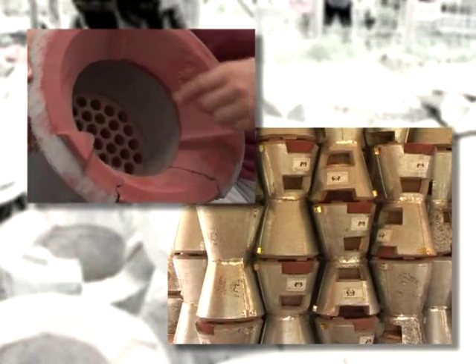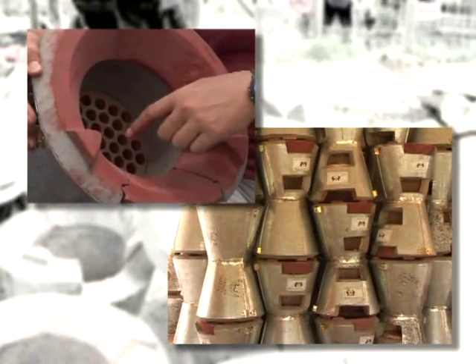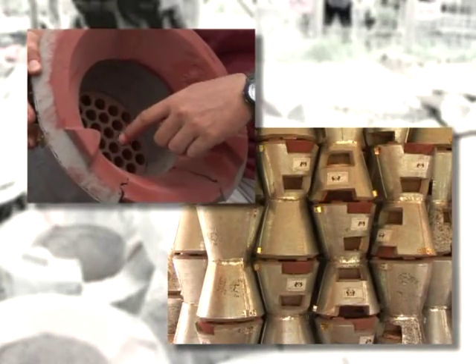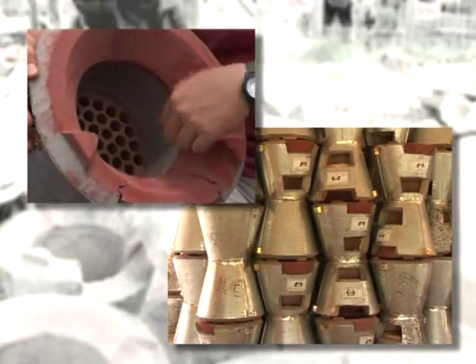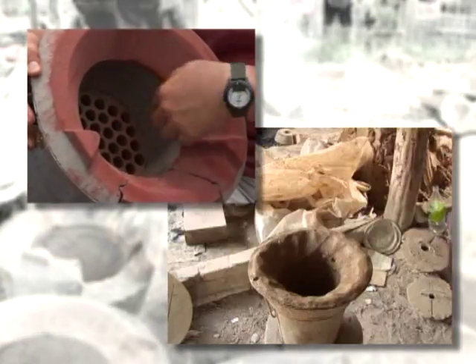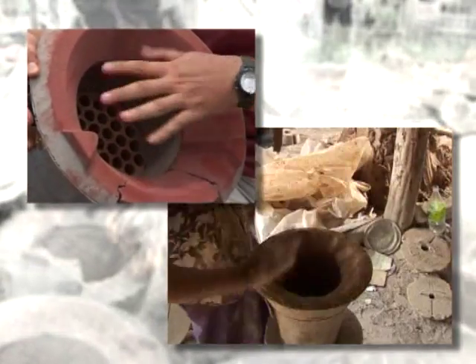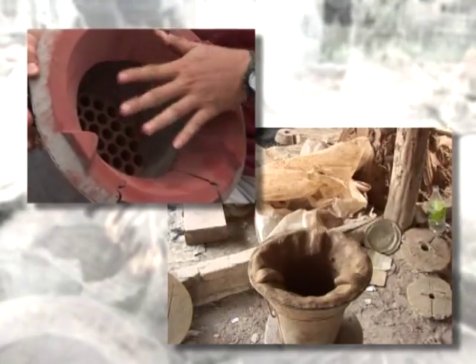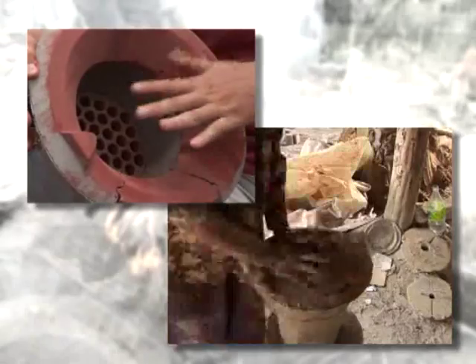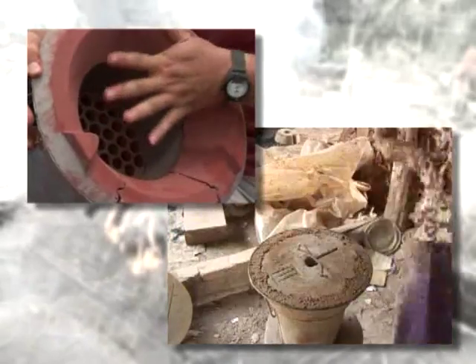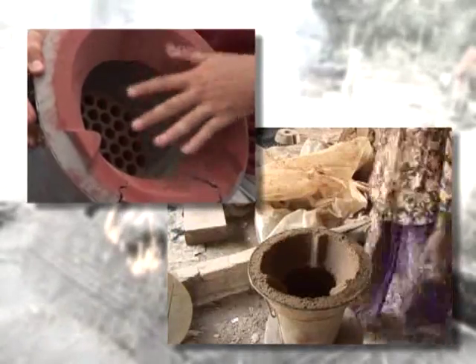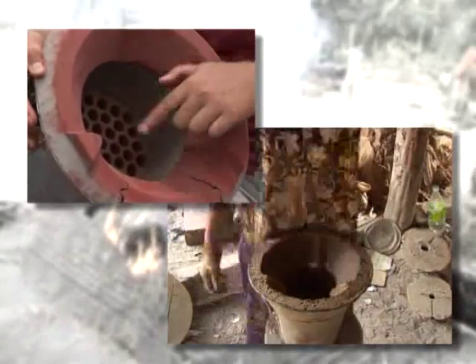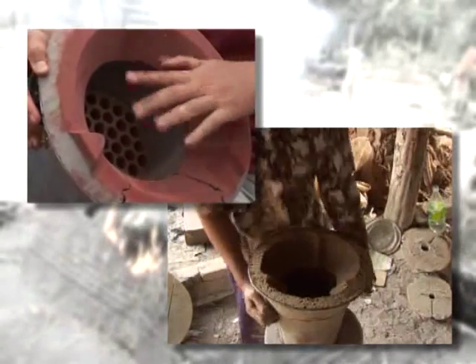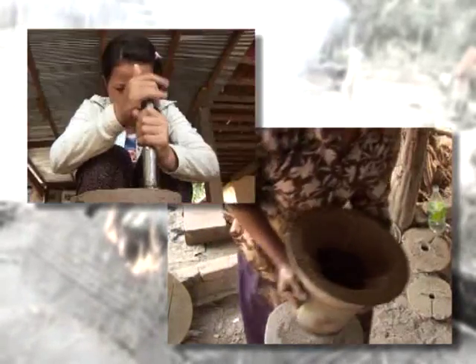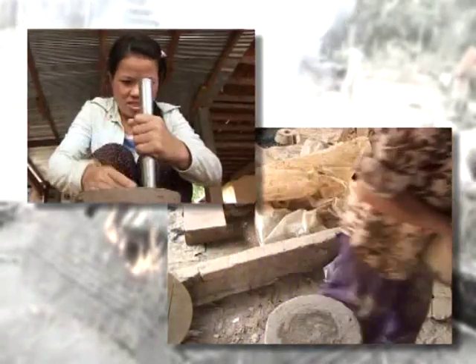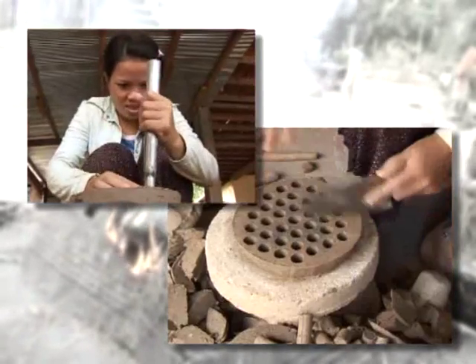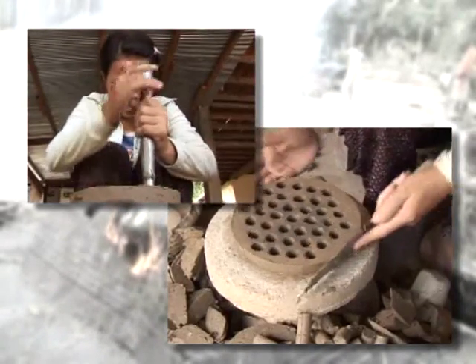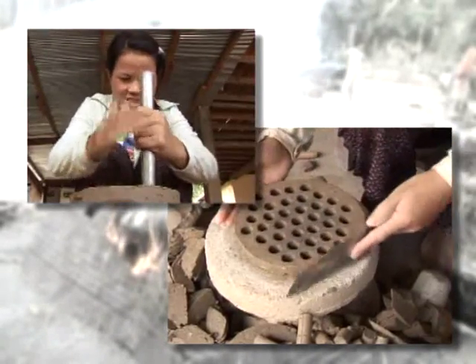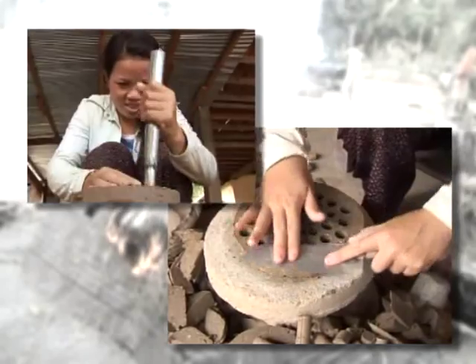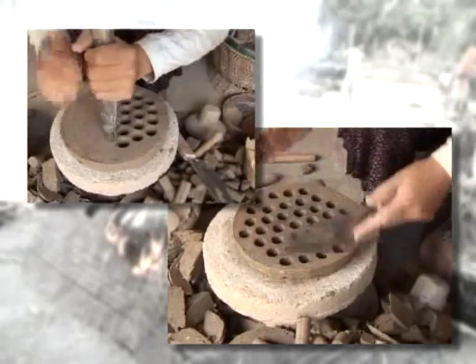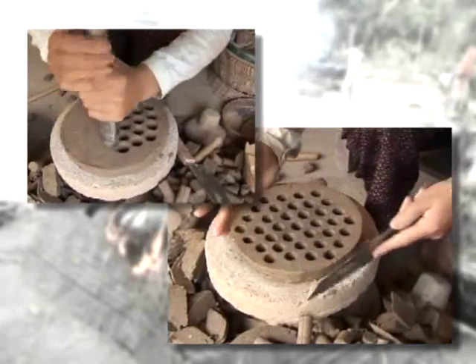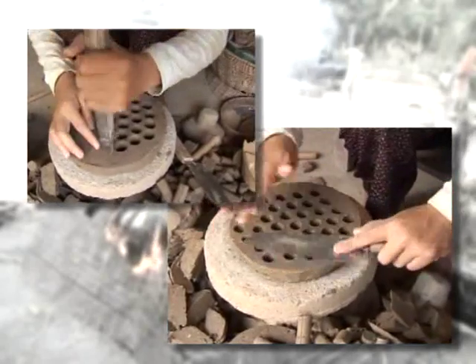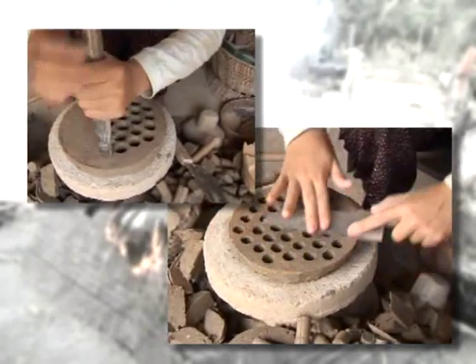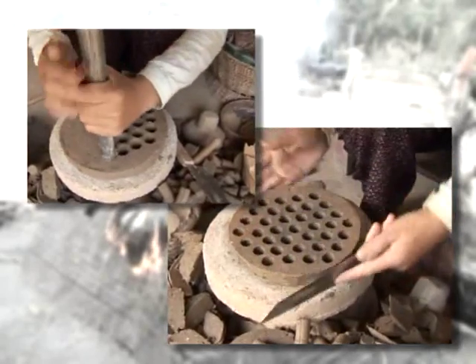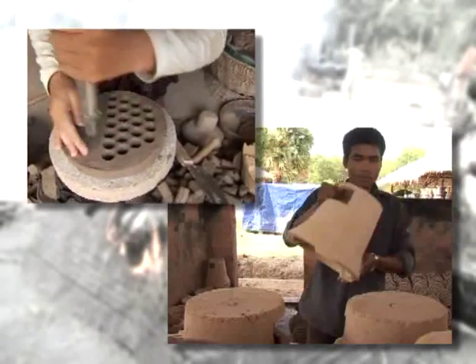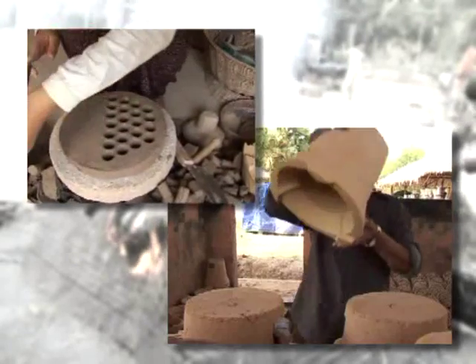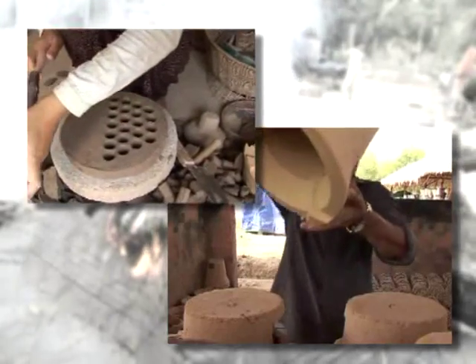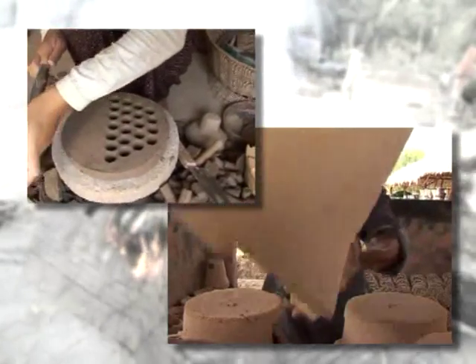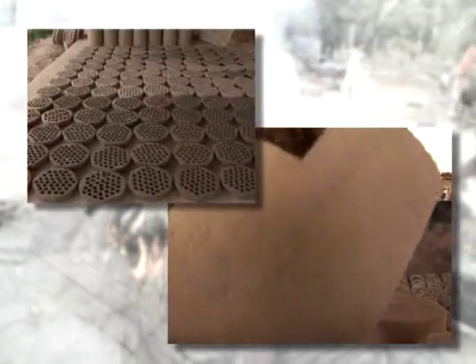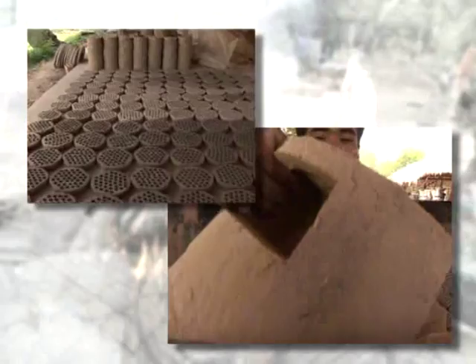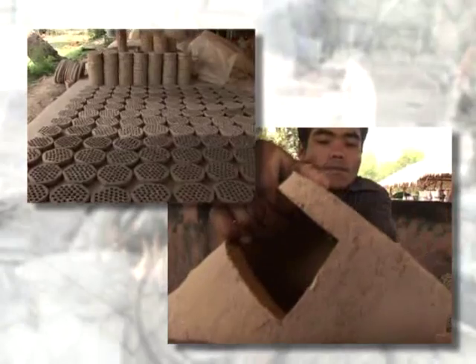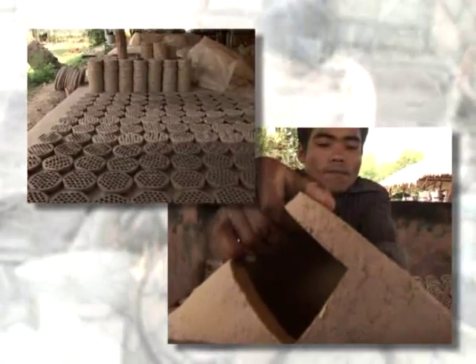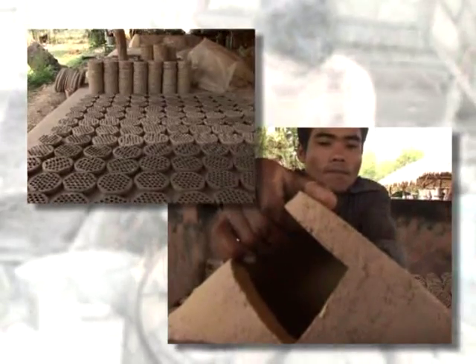This is the combustion chamber. We forced it to be smaller, so you cannot put in a large quantity of charcoal. We made the grate with 37 holes distributed evenly, so the distribution of air gives you better combustion.